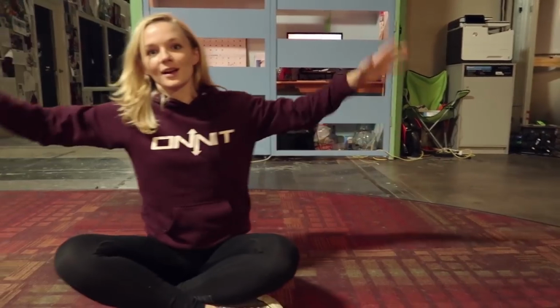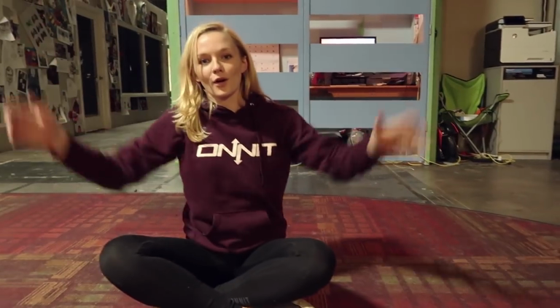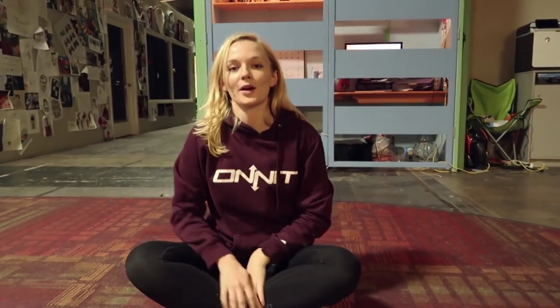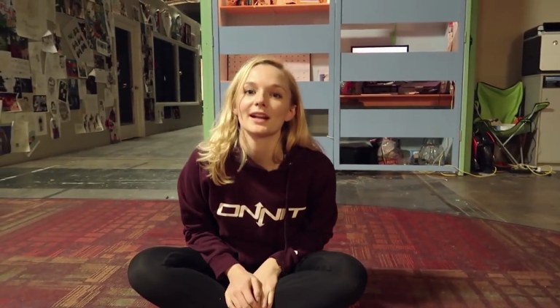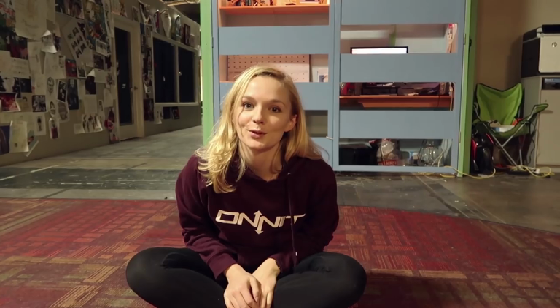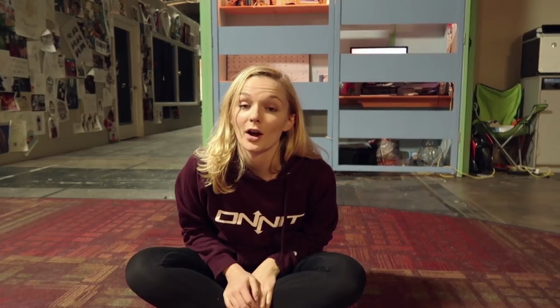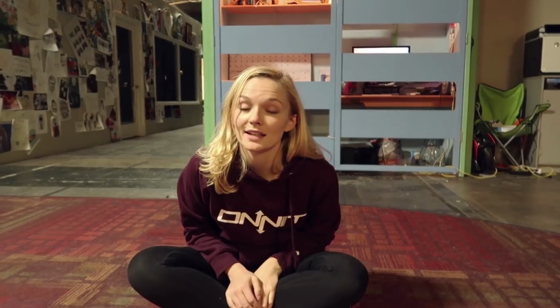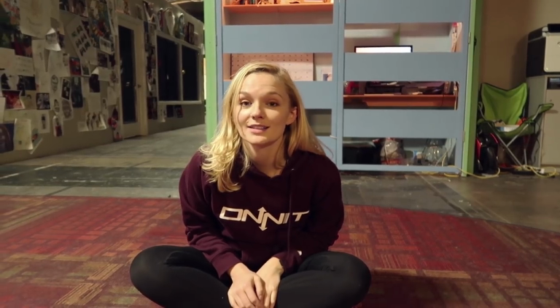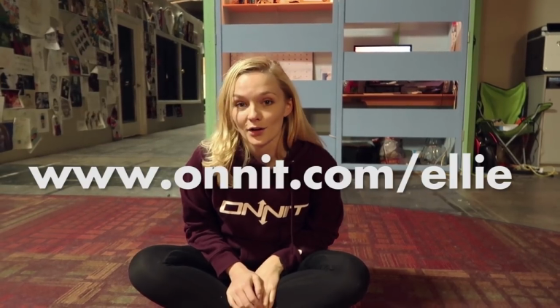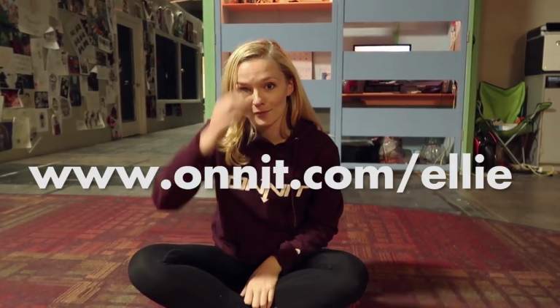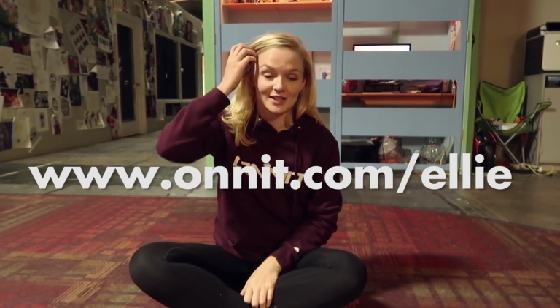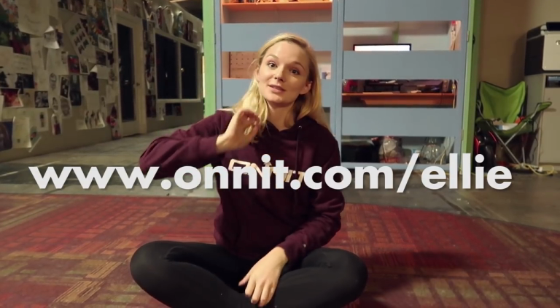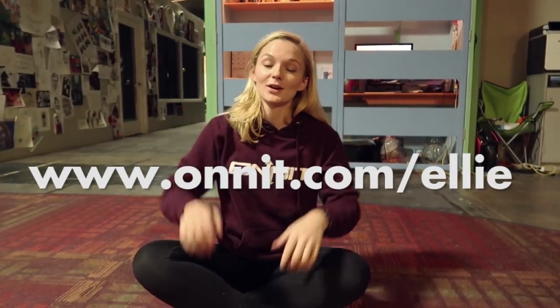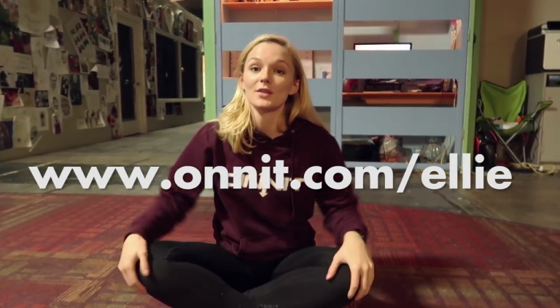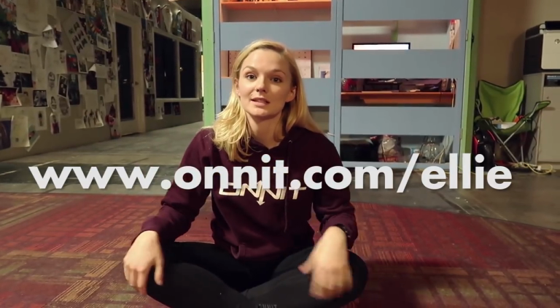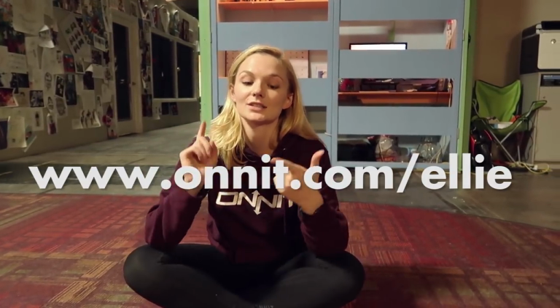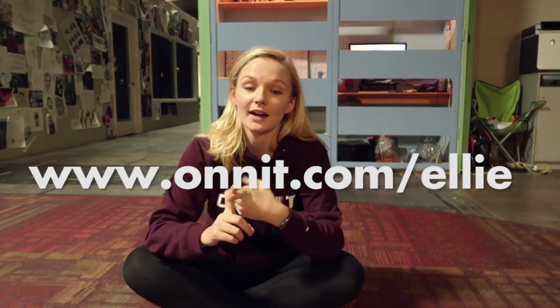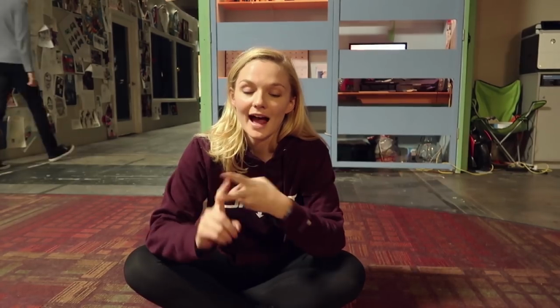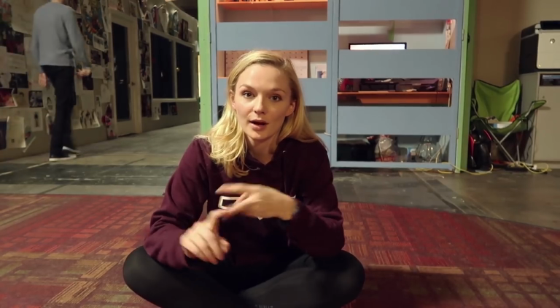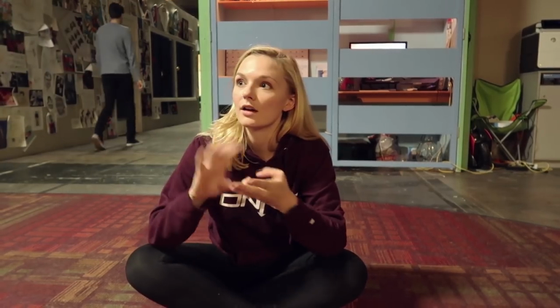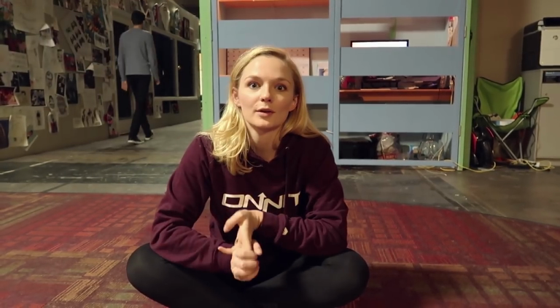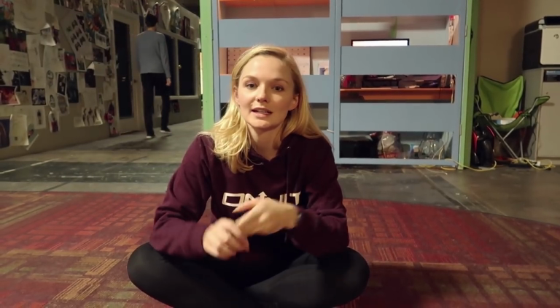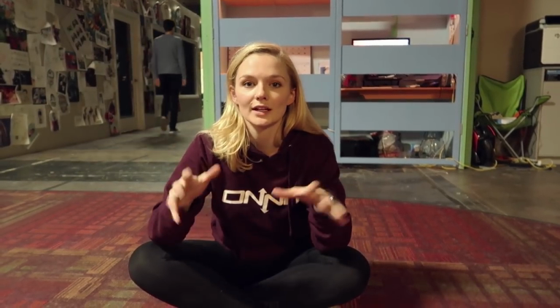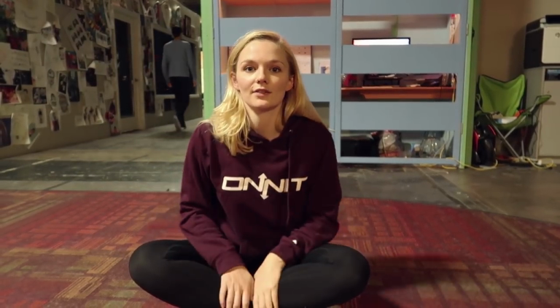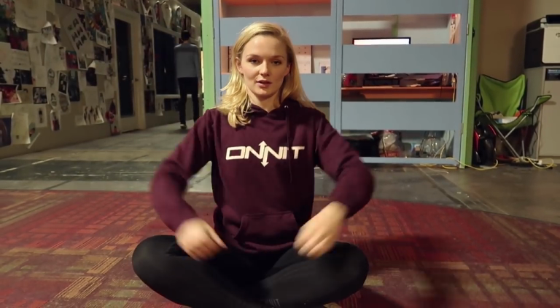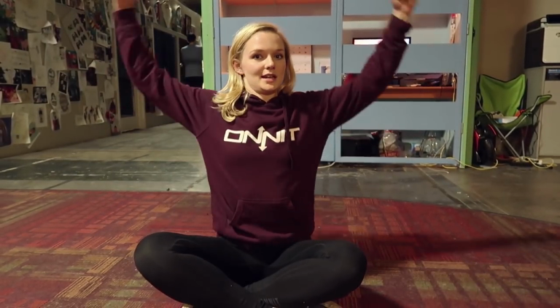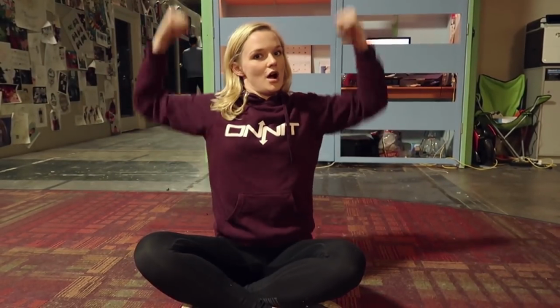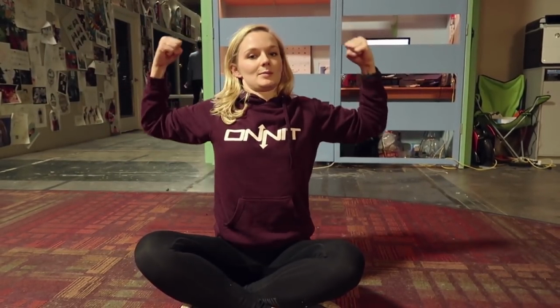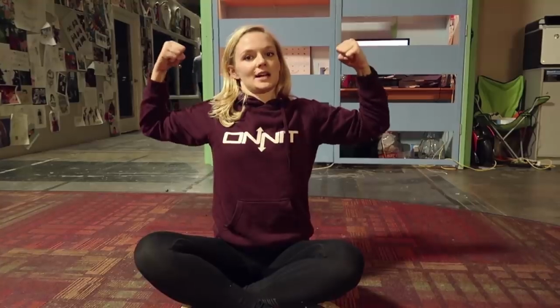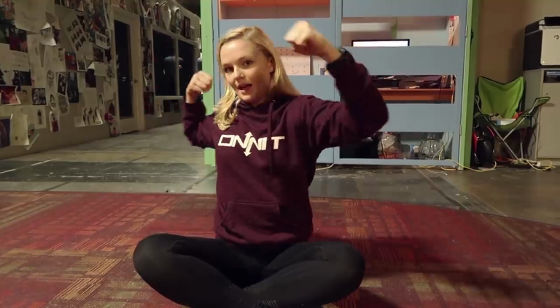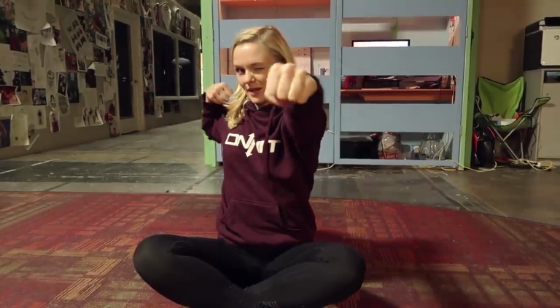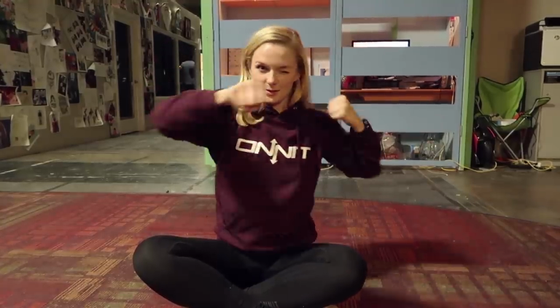This warrior apocalypse training is brought to you by Onnit. Head to Onnit.com/Elliot for 10% off all the supplements — that's total gut health, Alpha Brain, recovery protein, all that good stuff and everything you need to stay optimized and maybe fight some zombies.